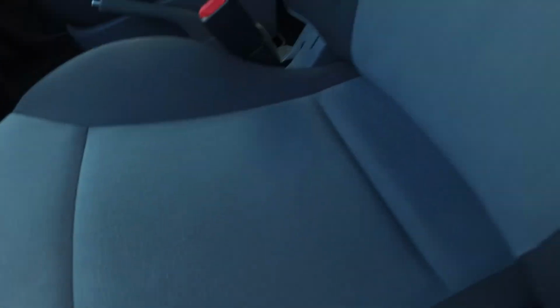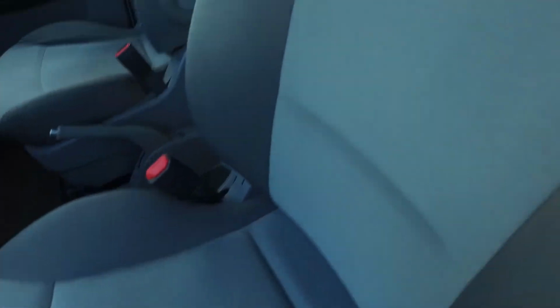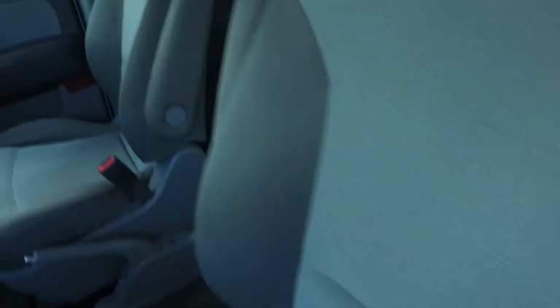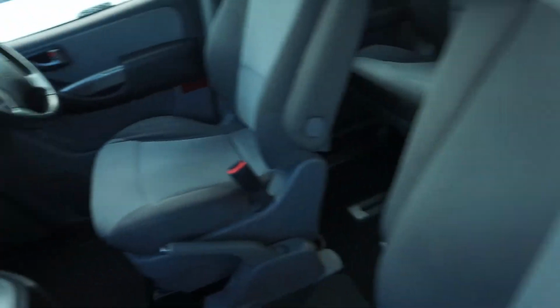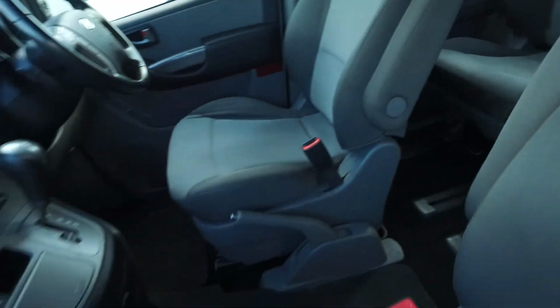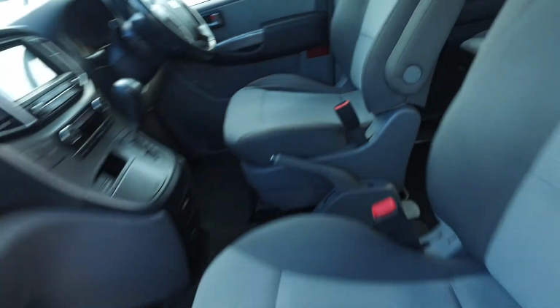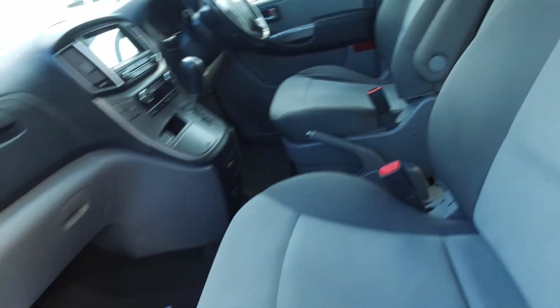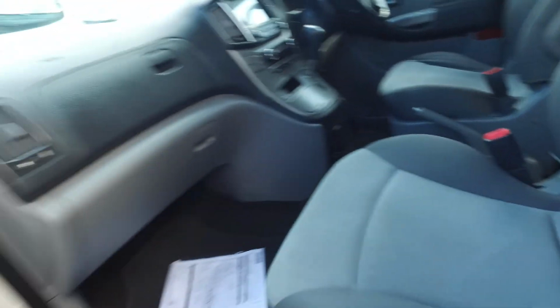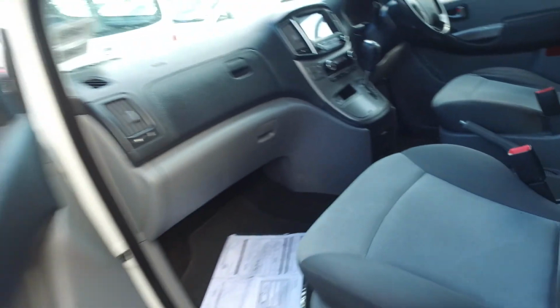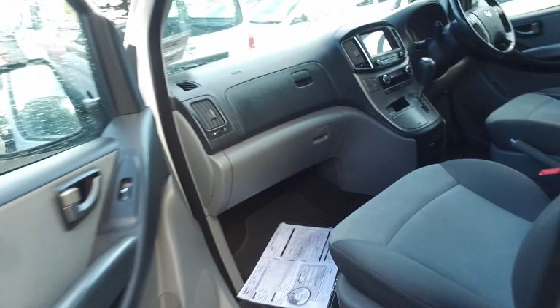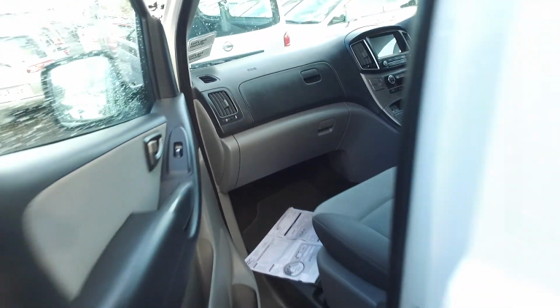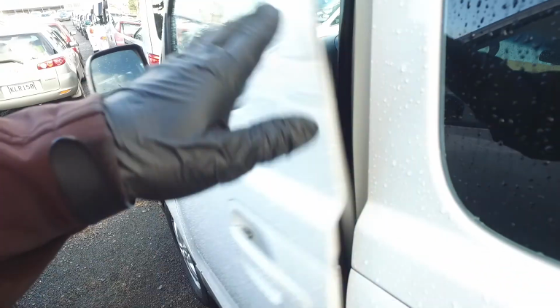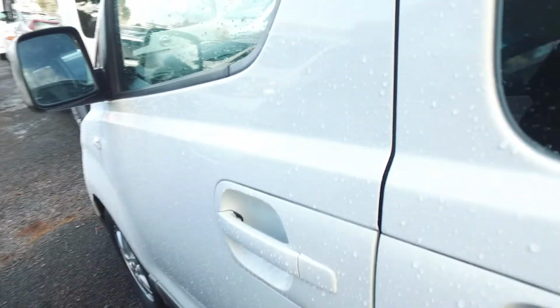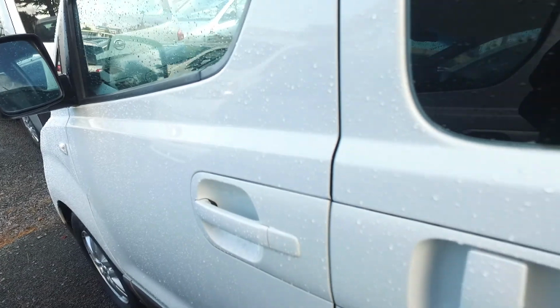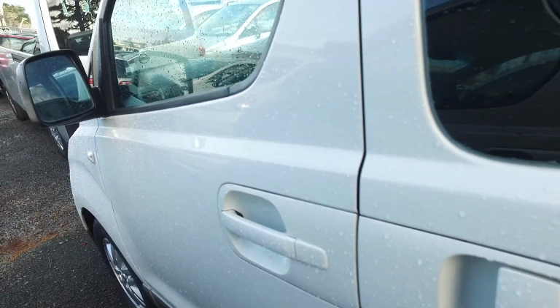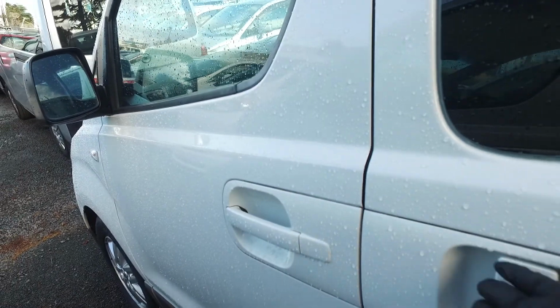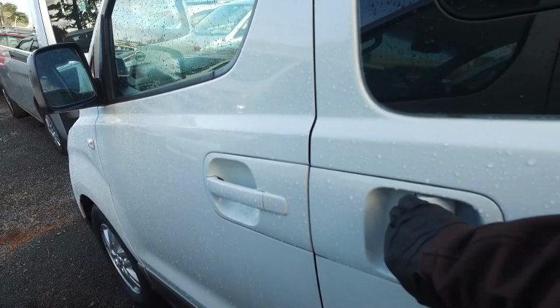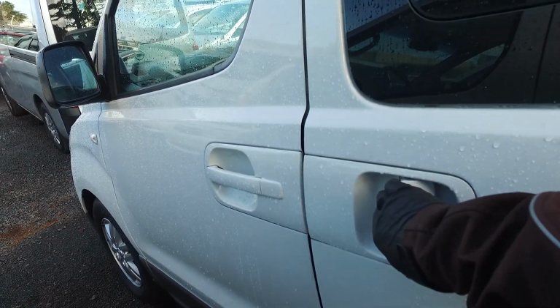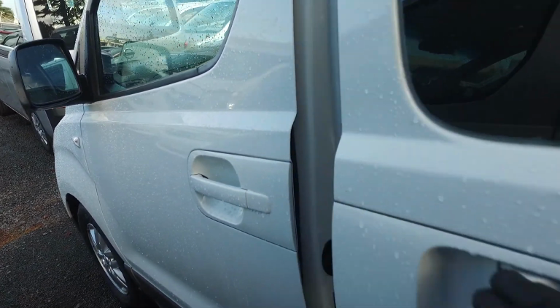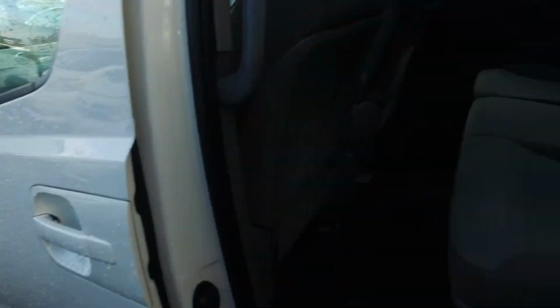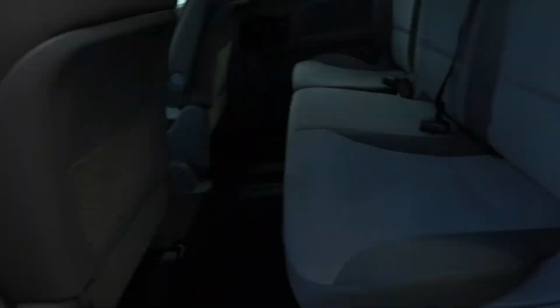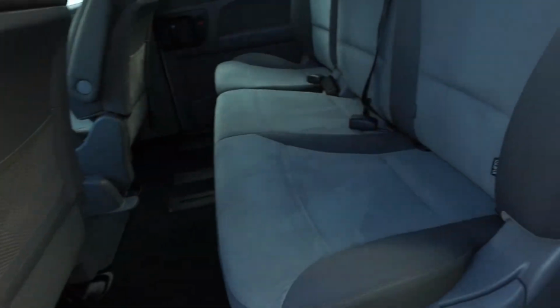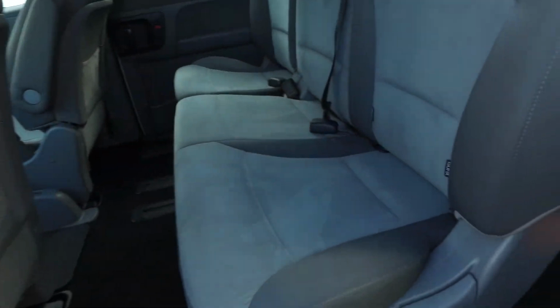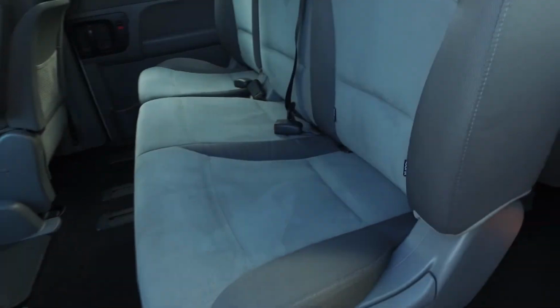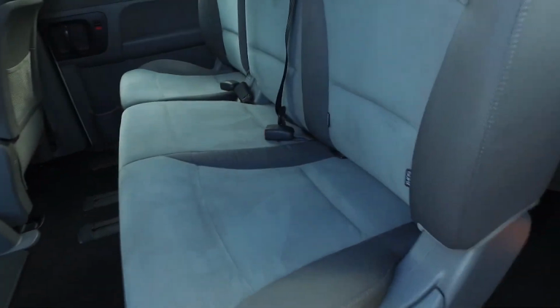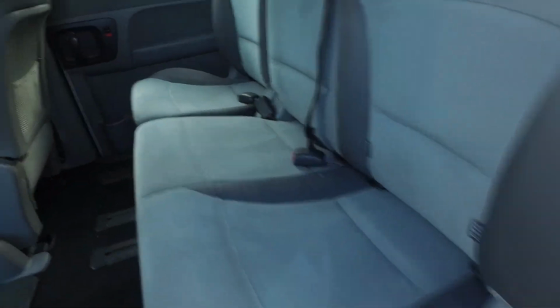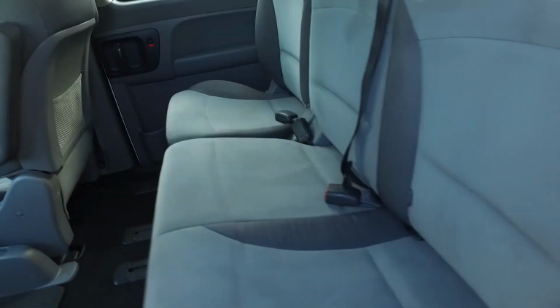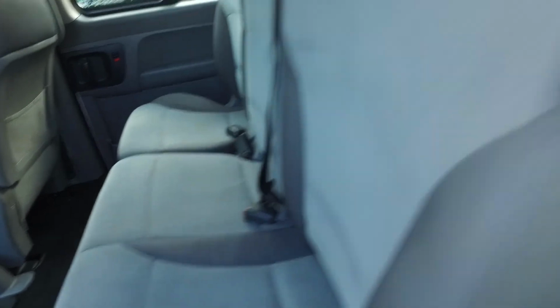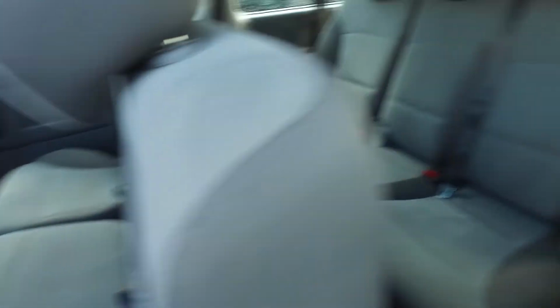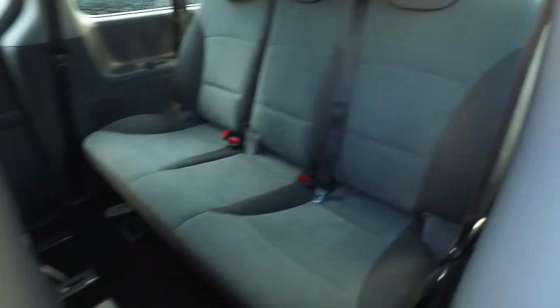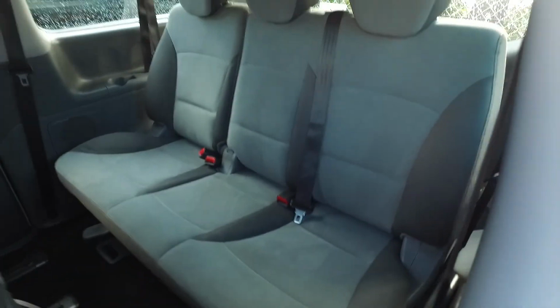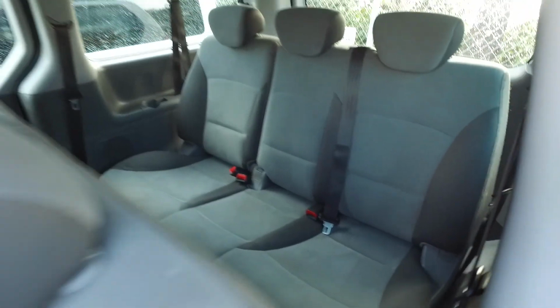No cigarette burns as you can see. These are awesome vehicles. You may already notice diesel as well is definitely the better option above petrol. I've driven both up and down the country and diesel is so much more powerful, so much cheaper on fuel and all sorts of stuff.